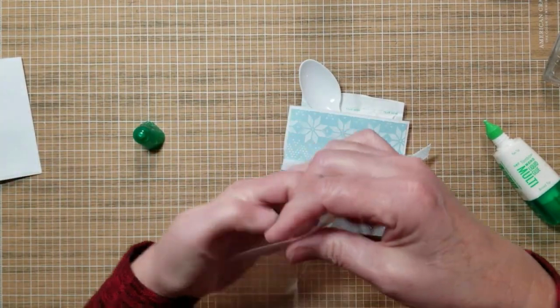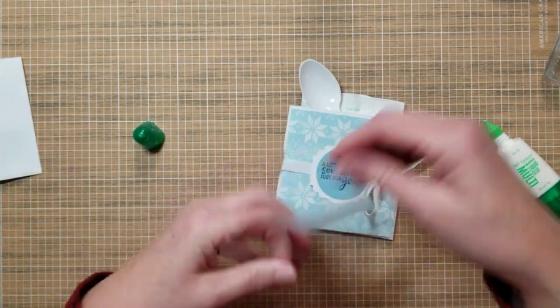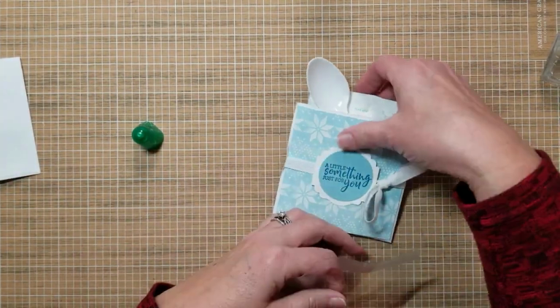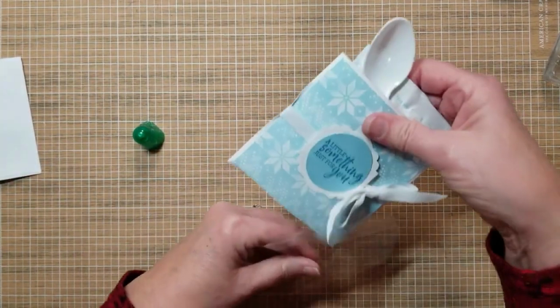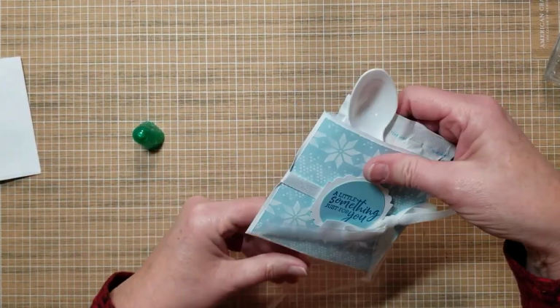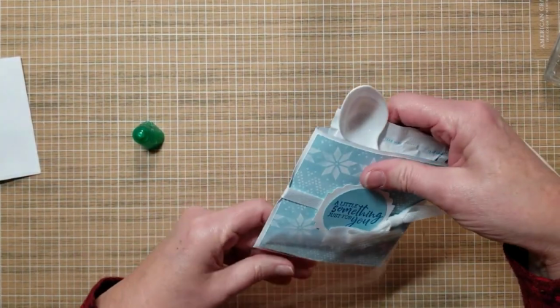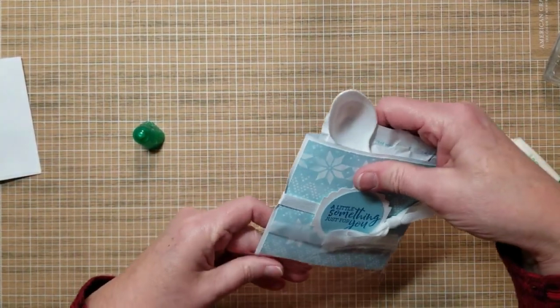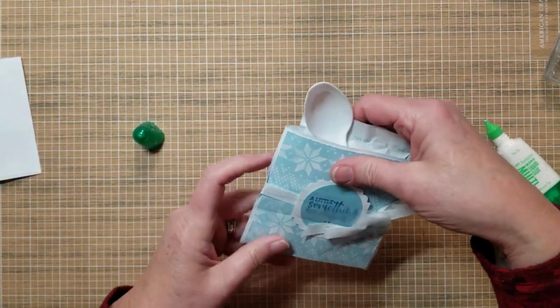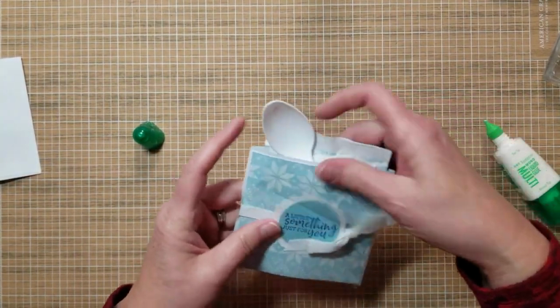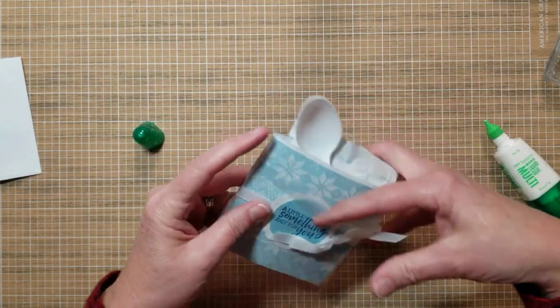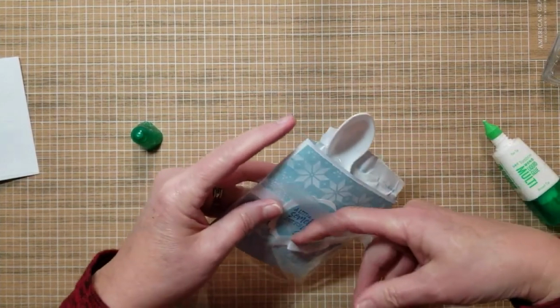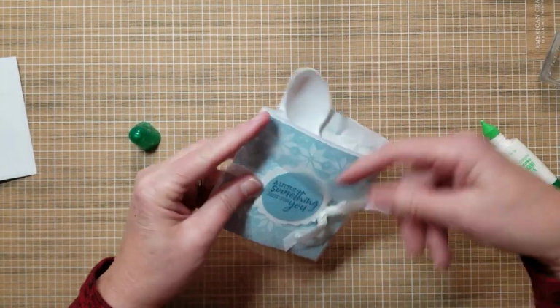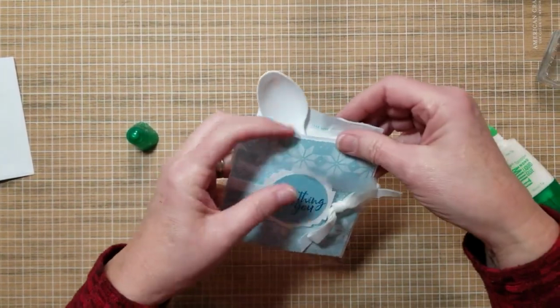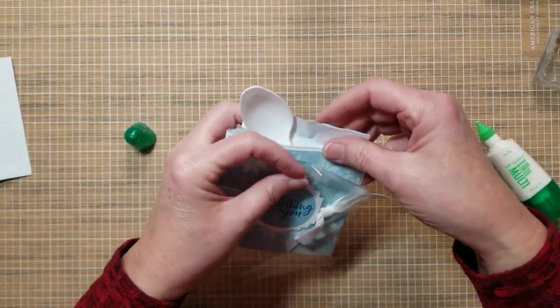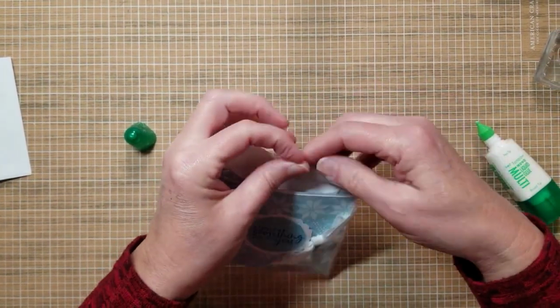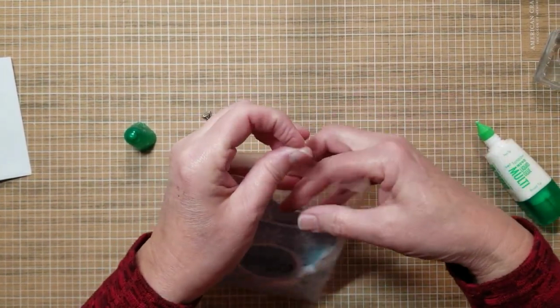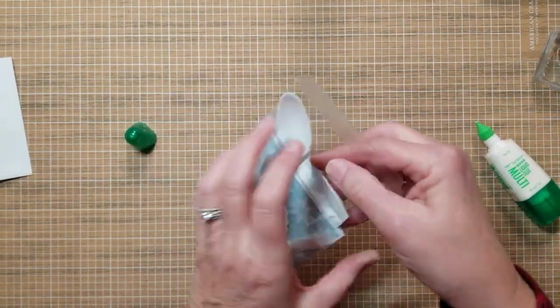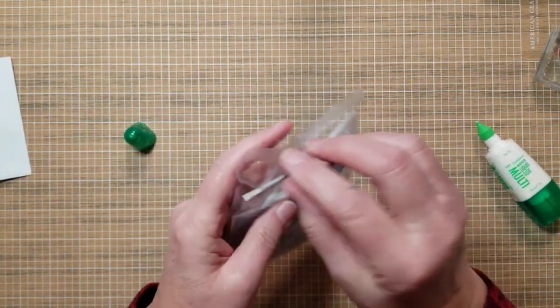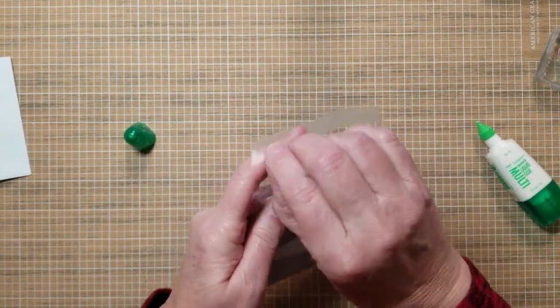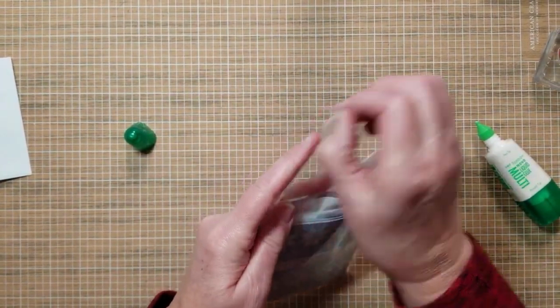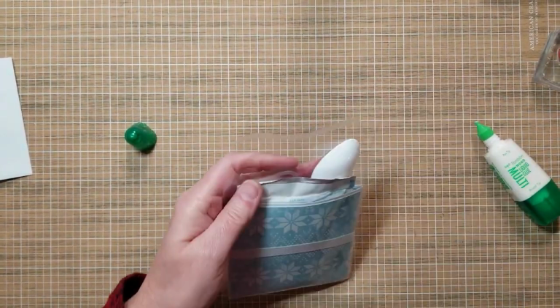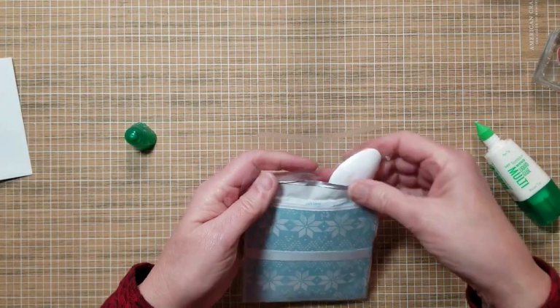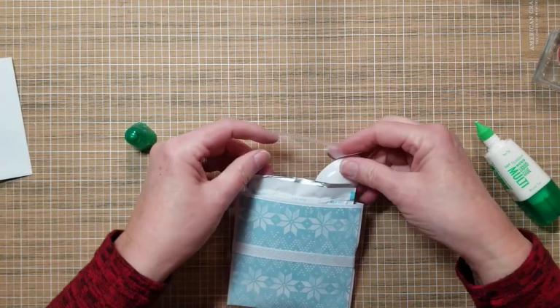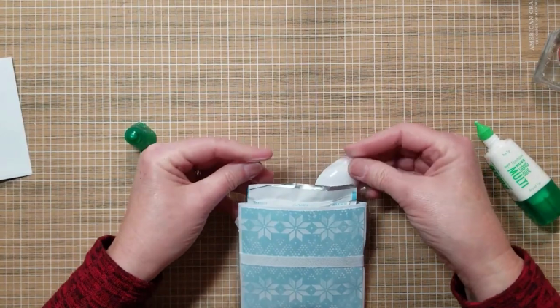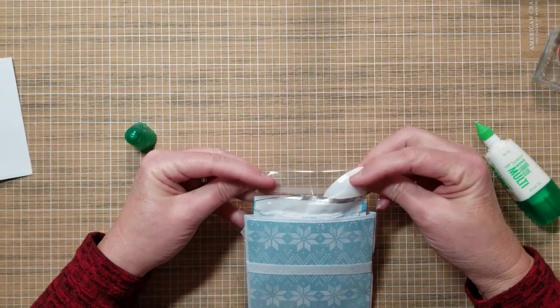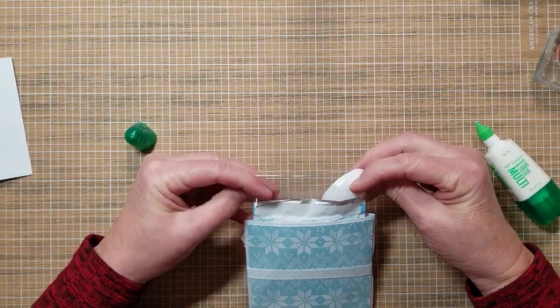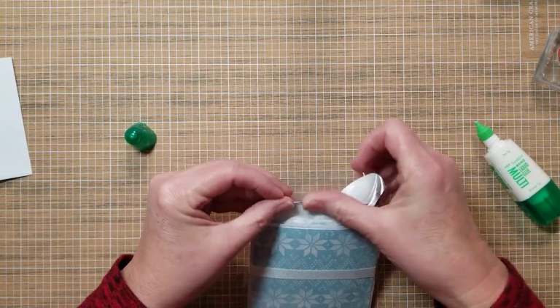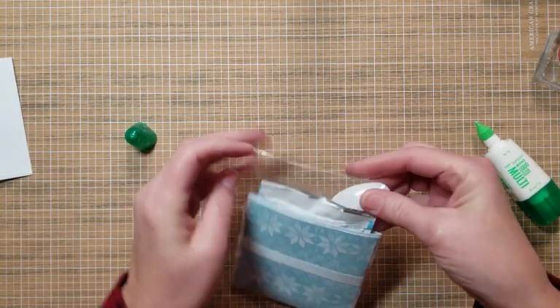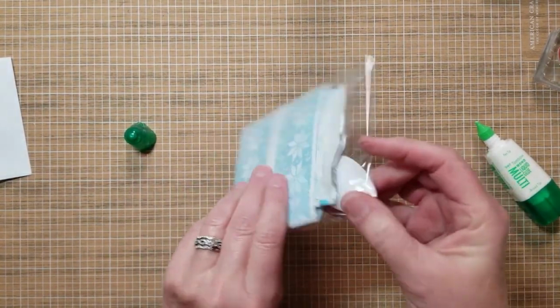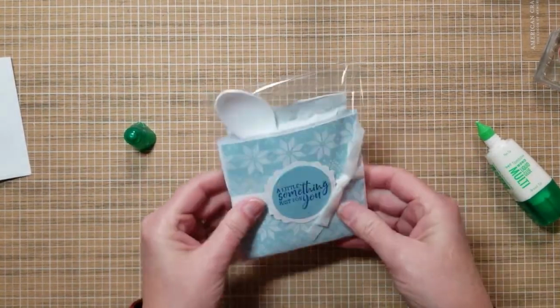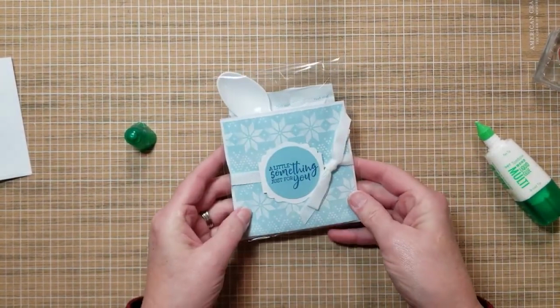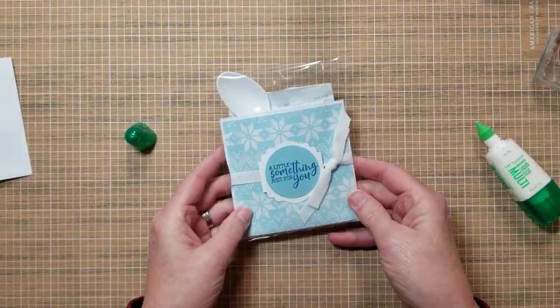When you put it in a little cello bag it makes a really nice little gift. You could also put some money in there or a gift card — just like that.